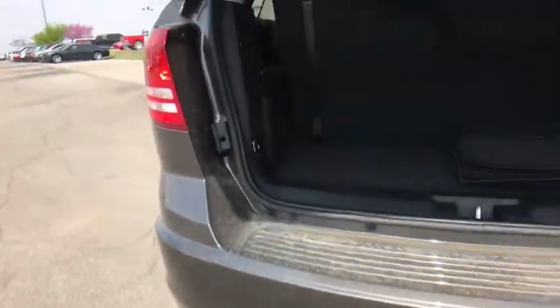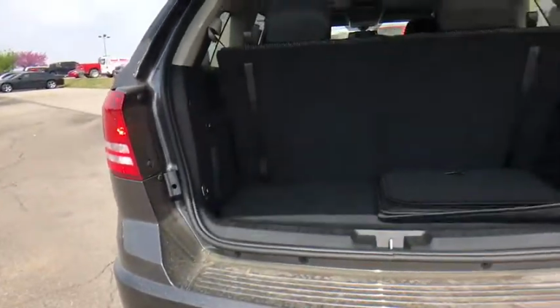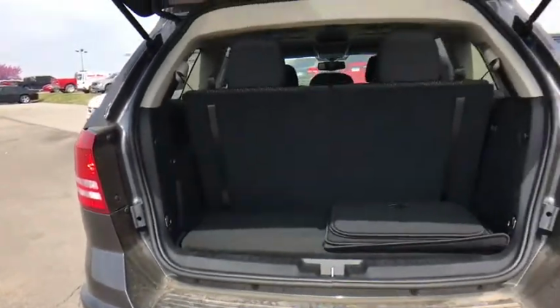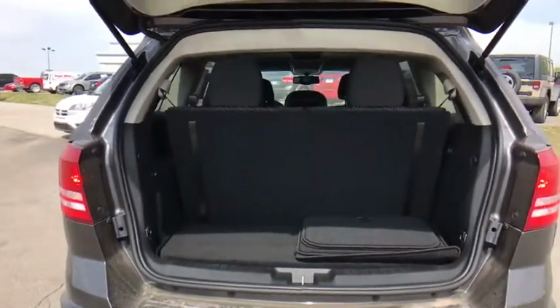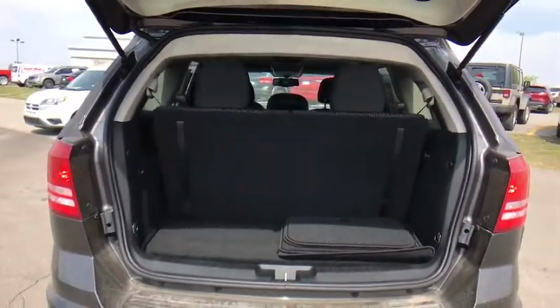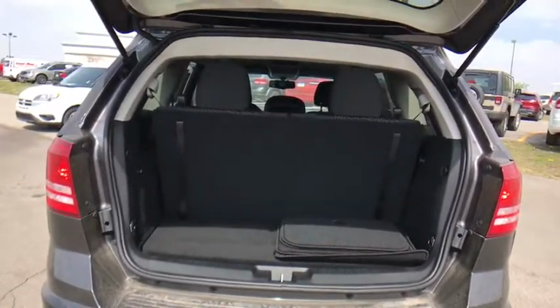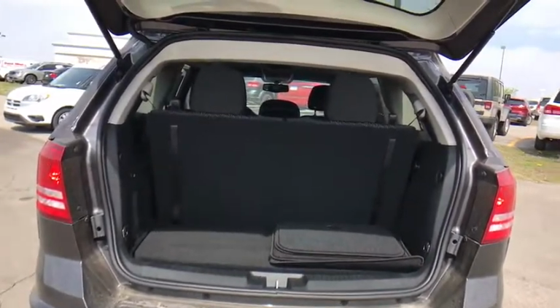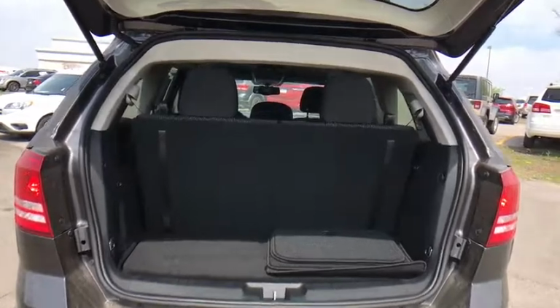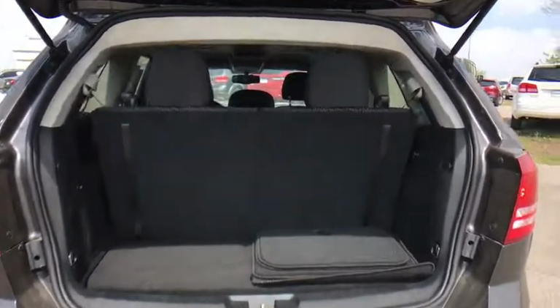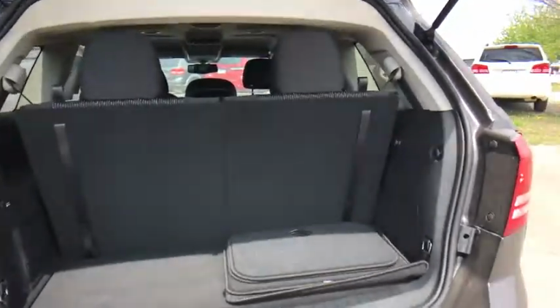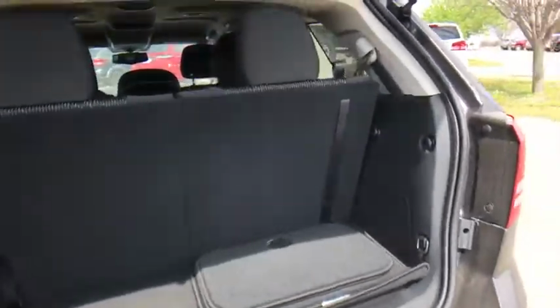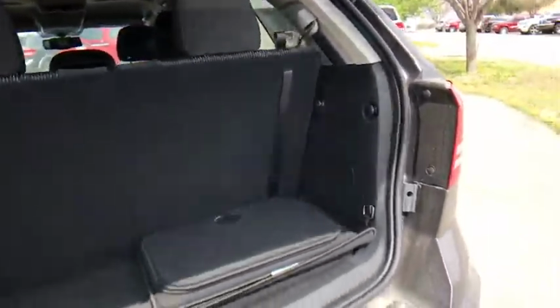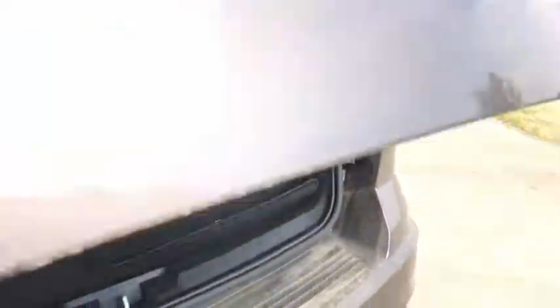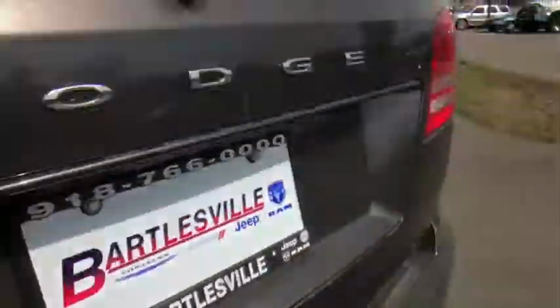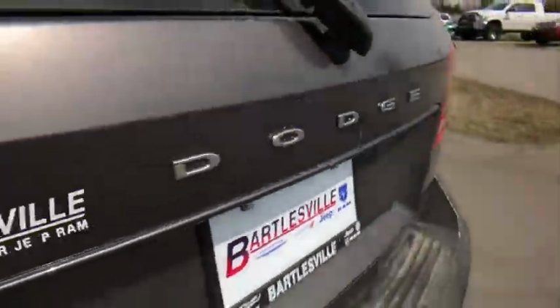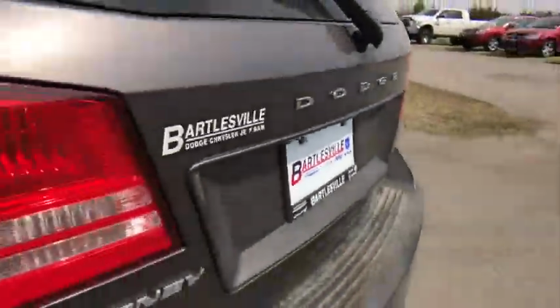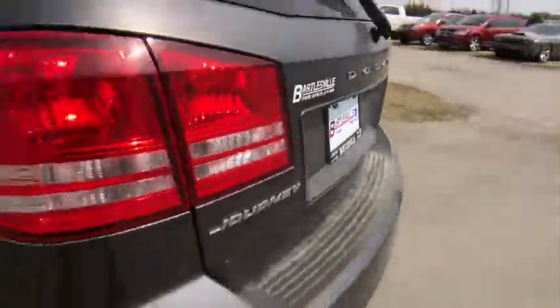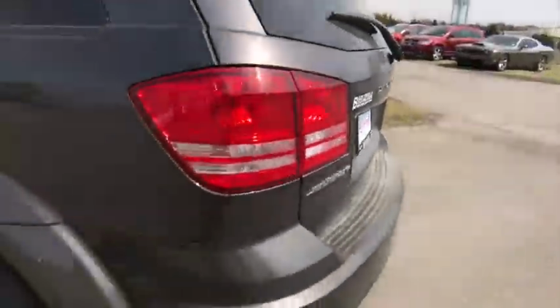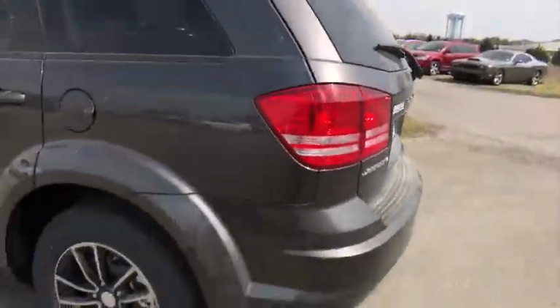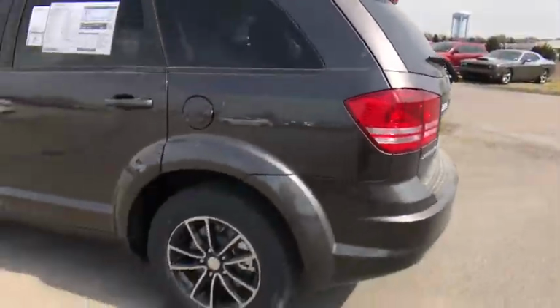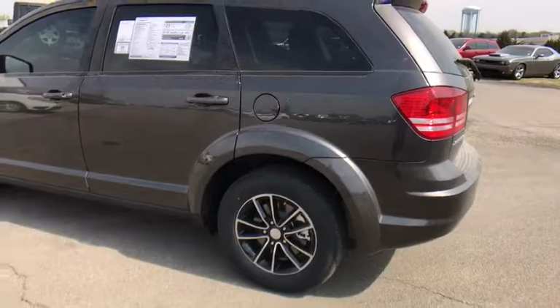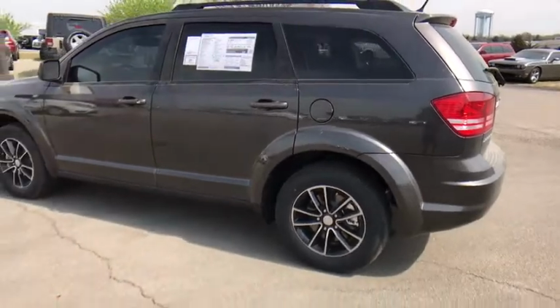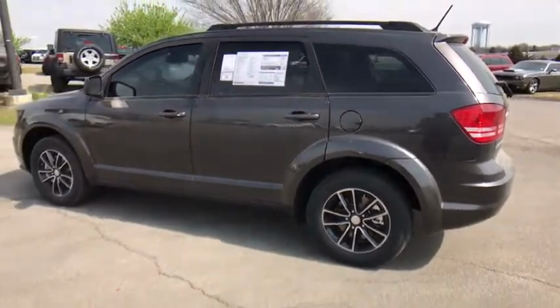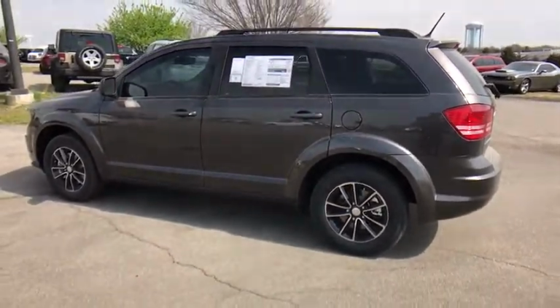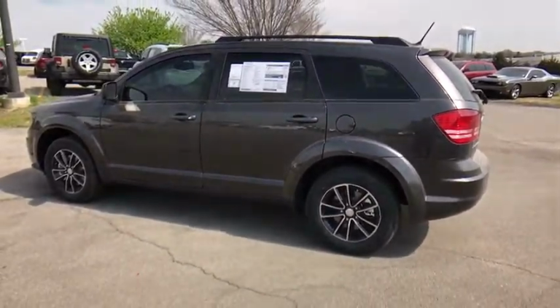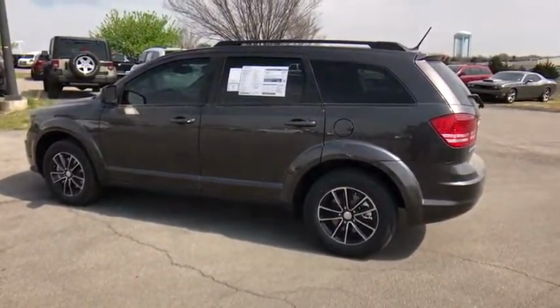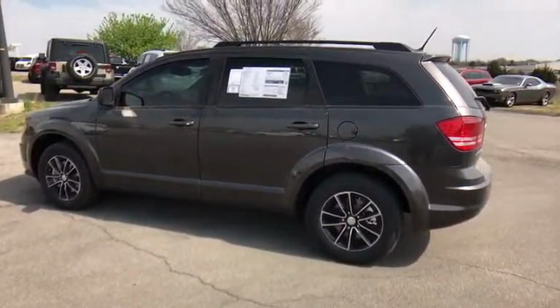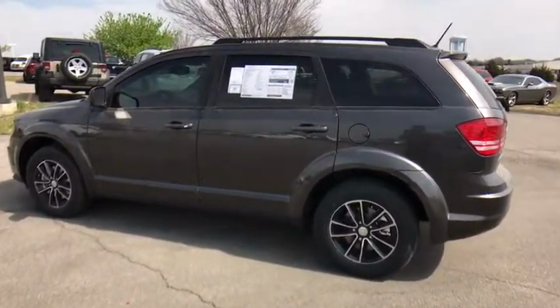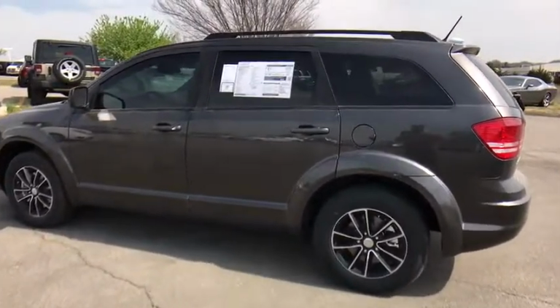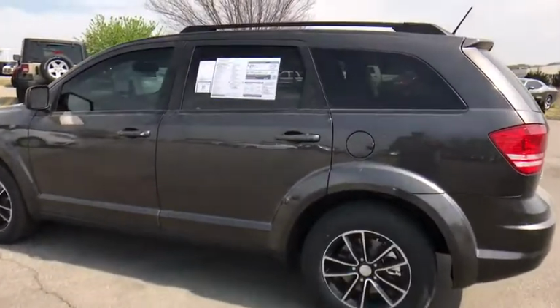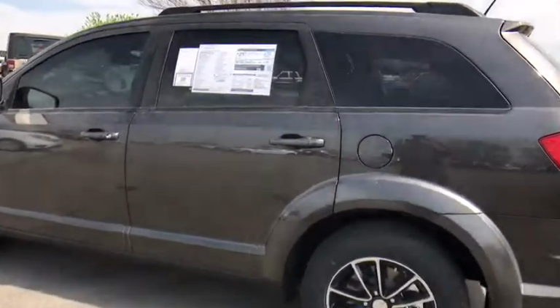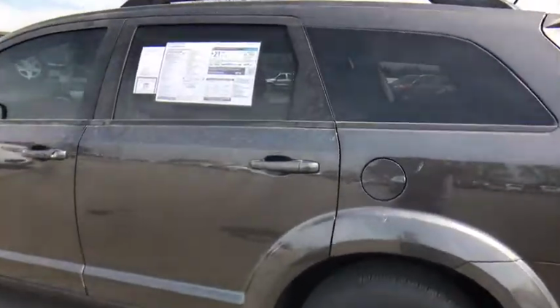Third row seat, keyless entry, Bluetooth, leather-wrapped steering wheel, power steering, adjustable steering wheel, four-wheel disc brakes, keyless start, front floor mats, ABS four-wheel, cruise control.